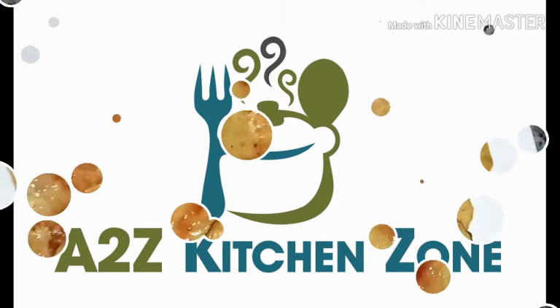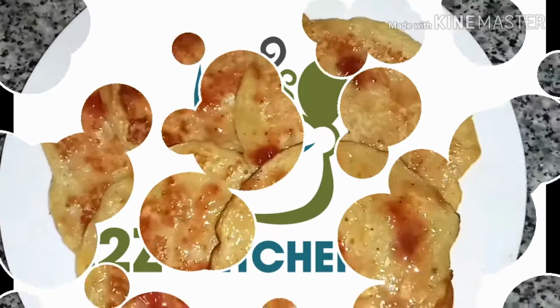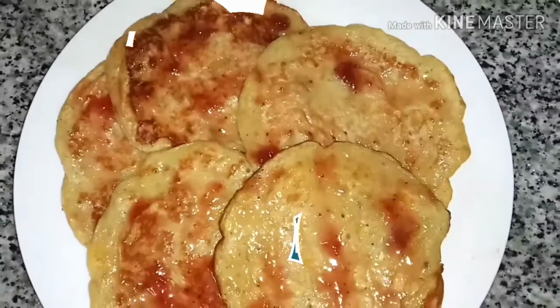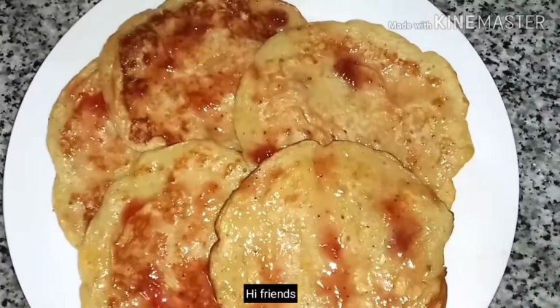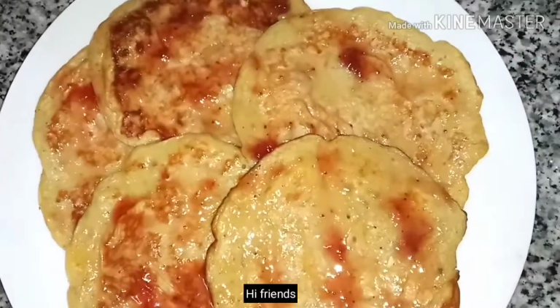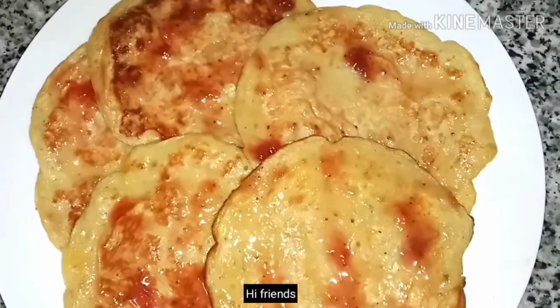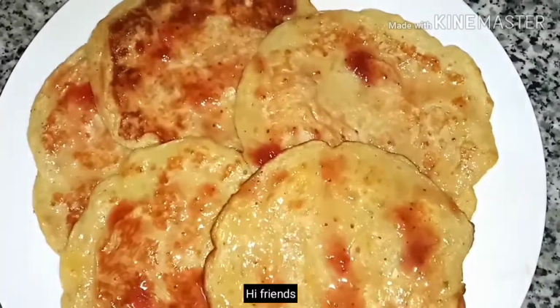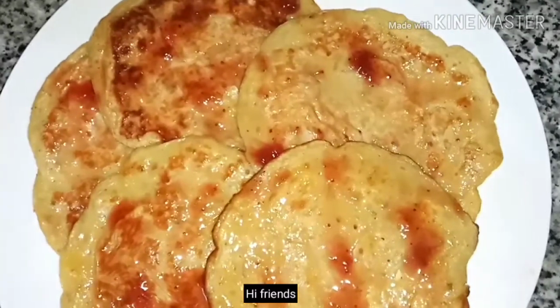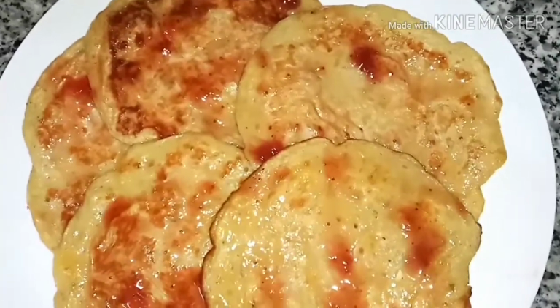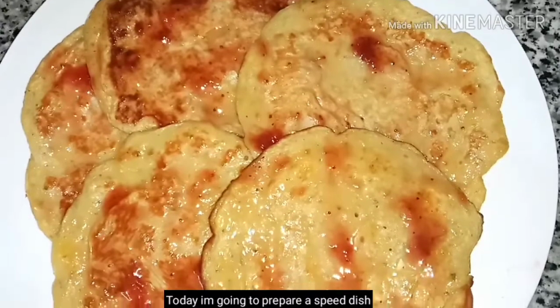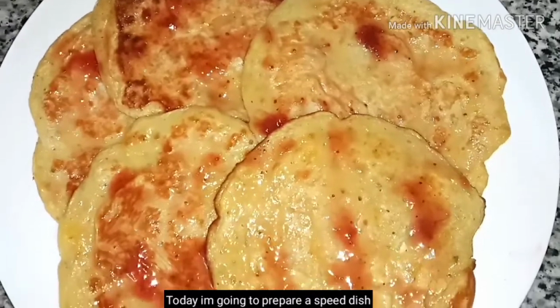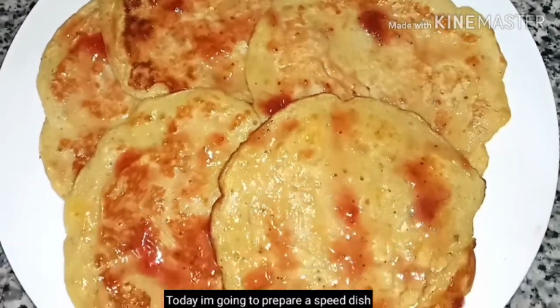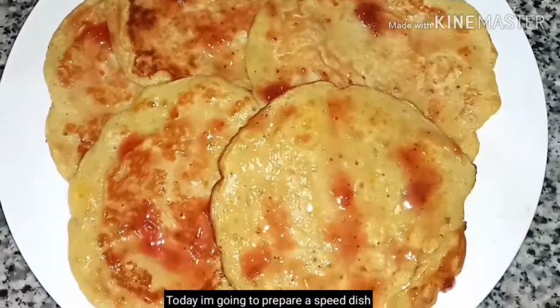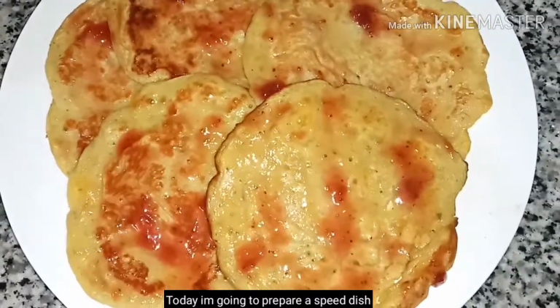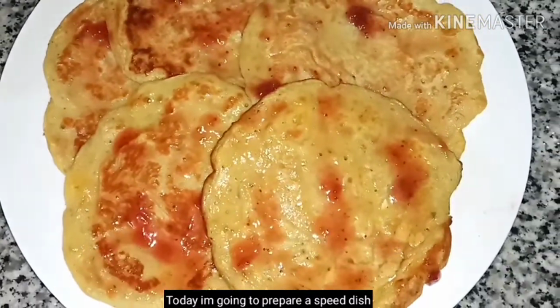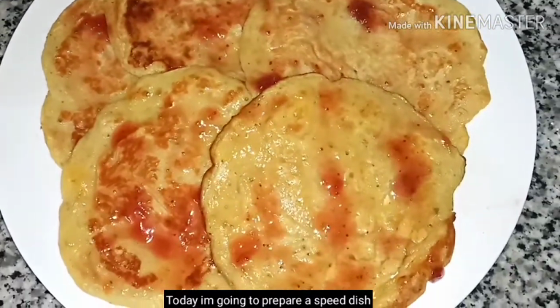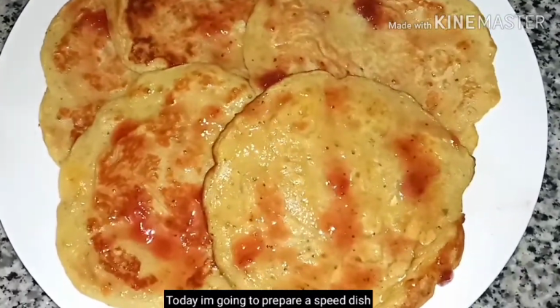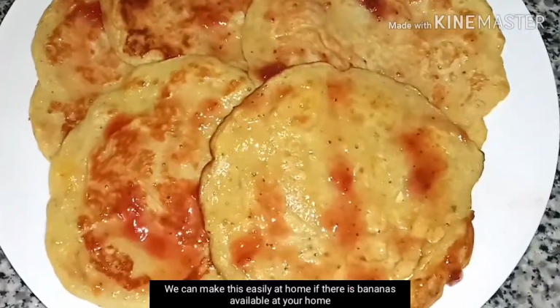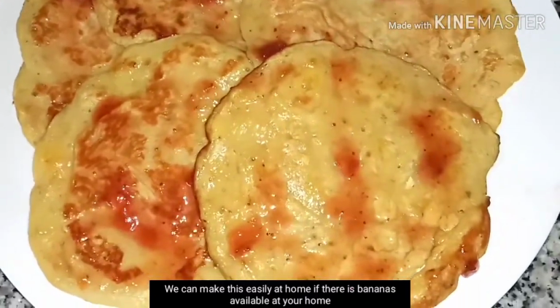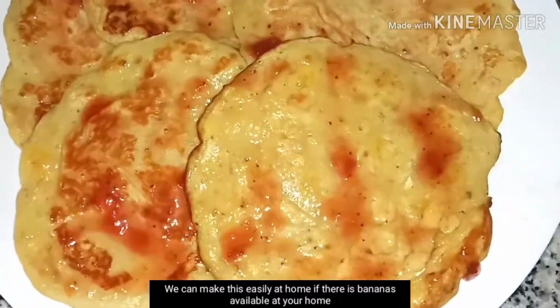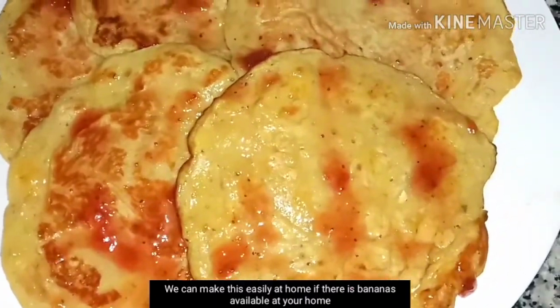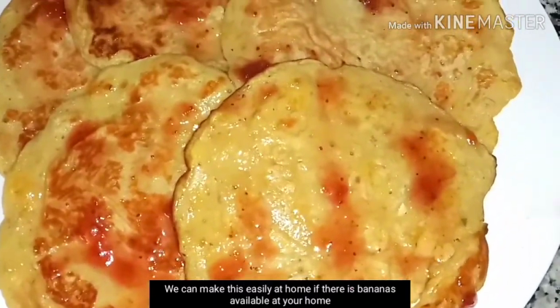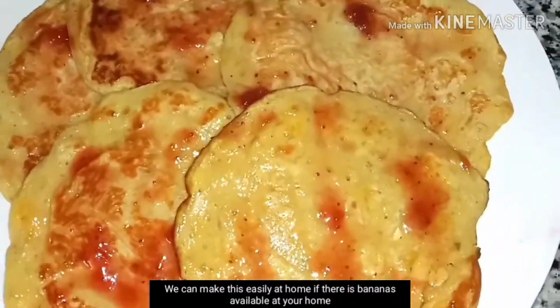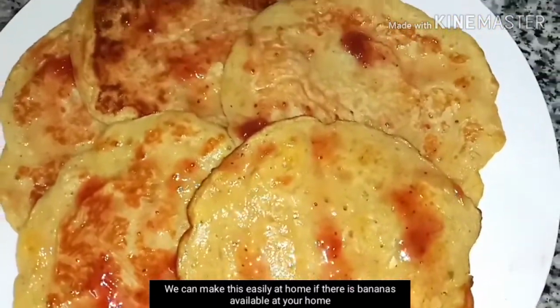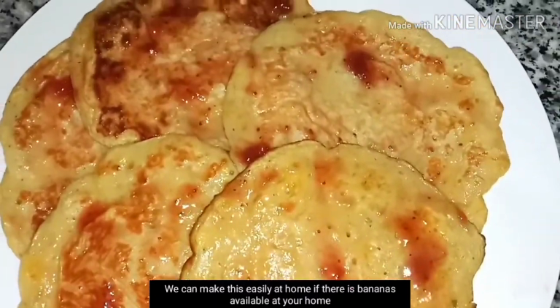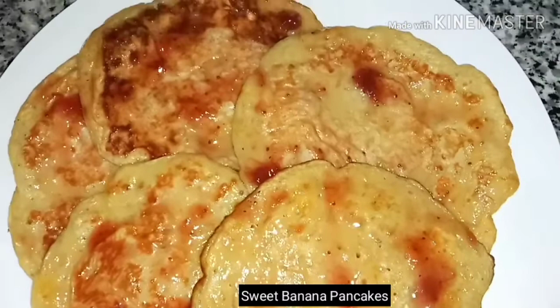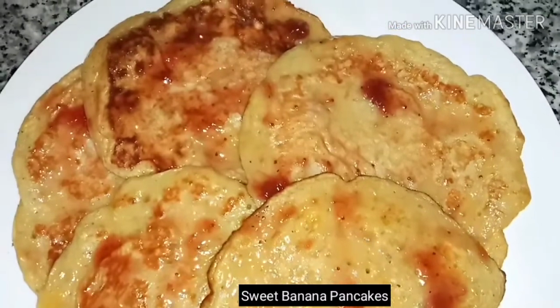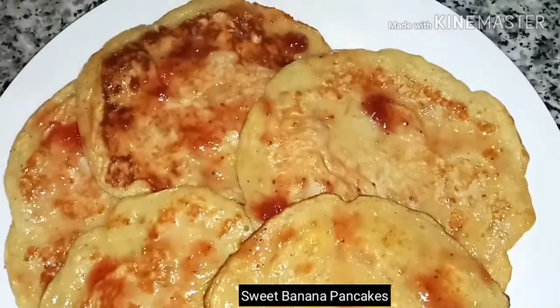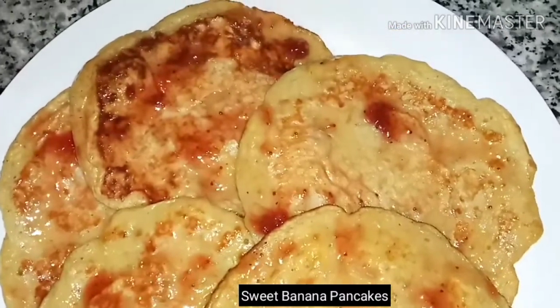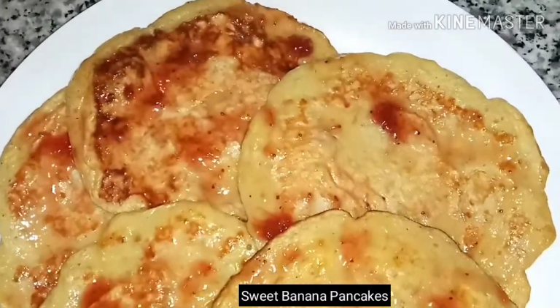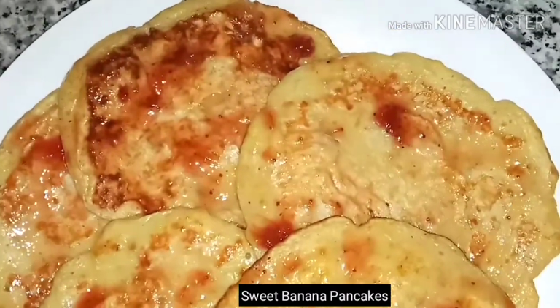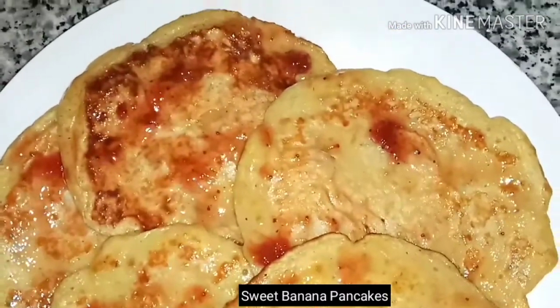Hi friends, I am going to give you a sweet dish. We are going to make sweet banana pancakes.